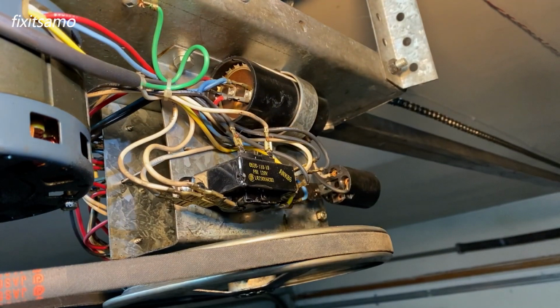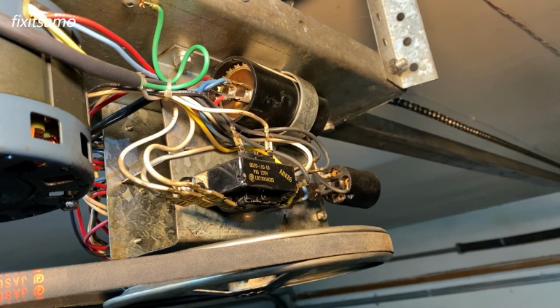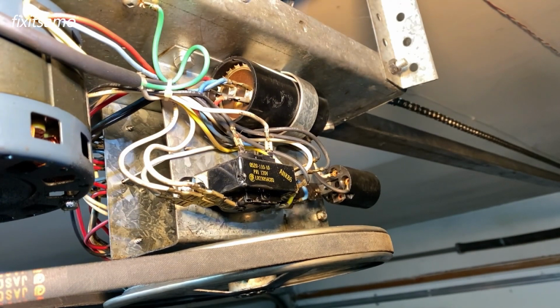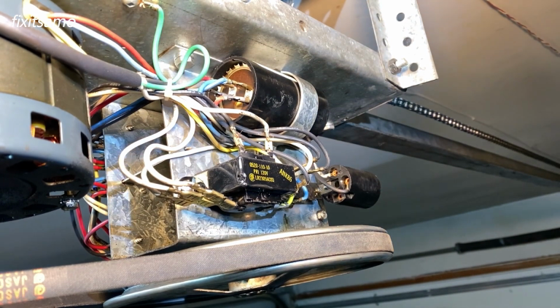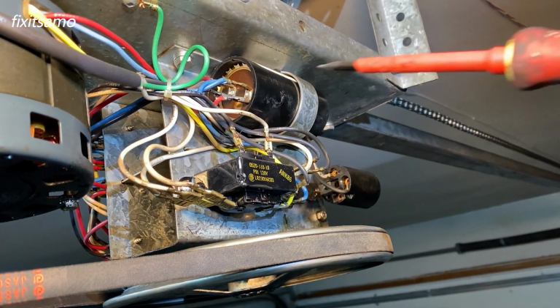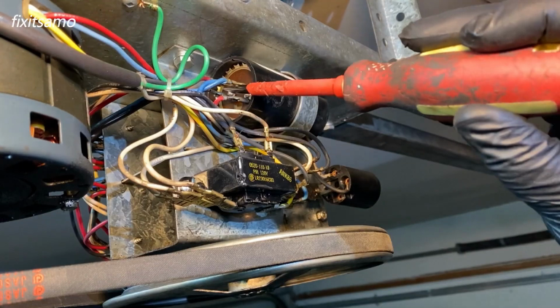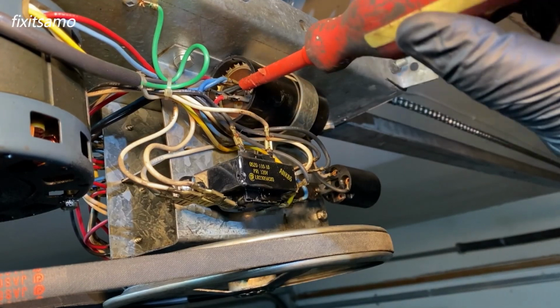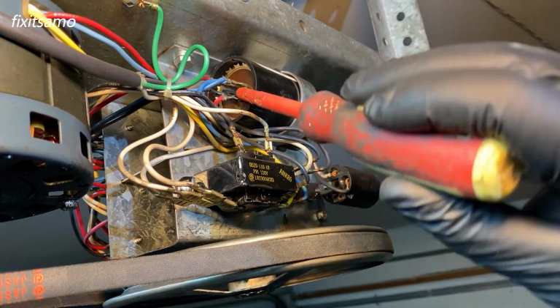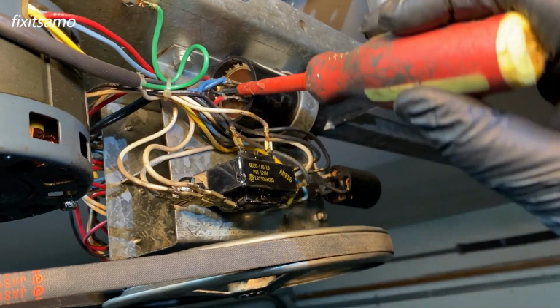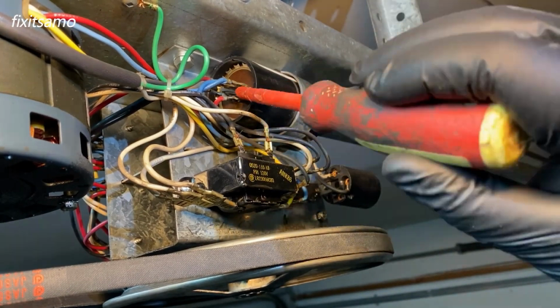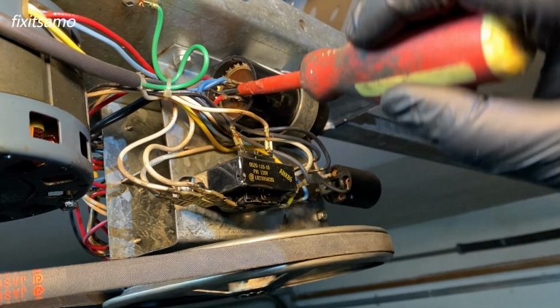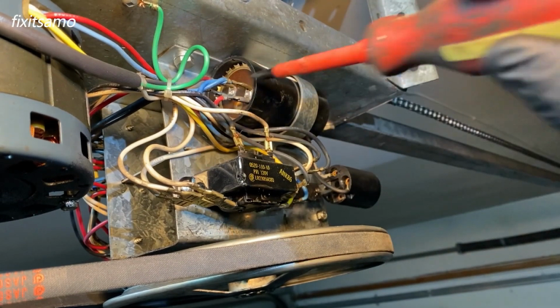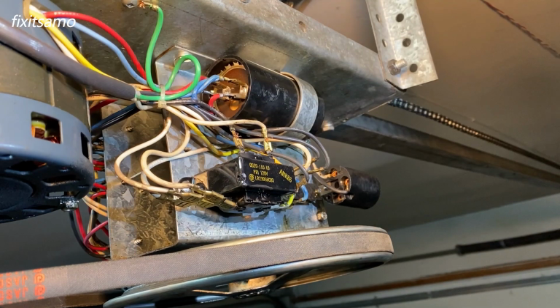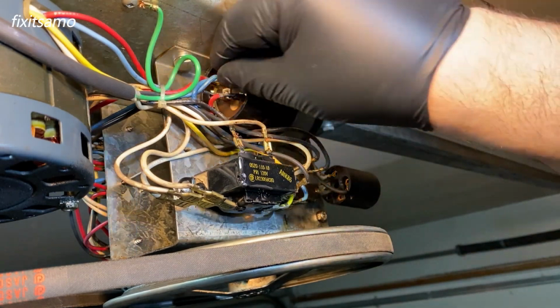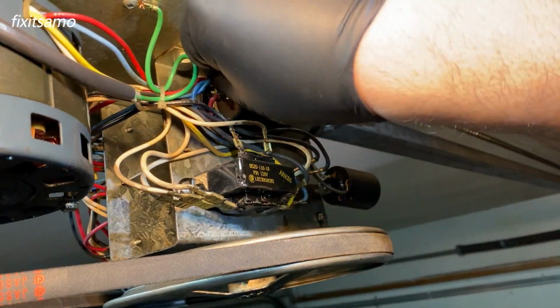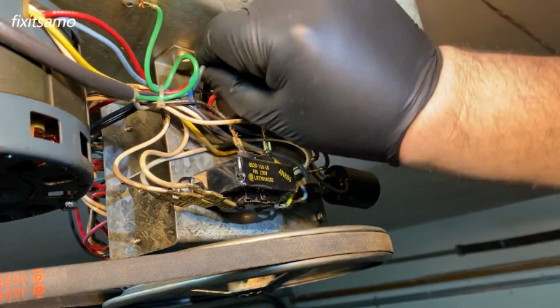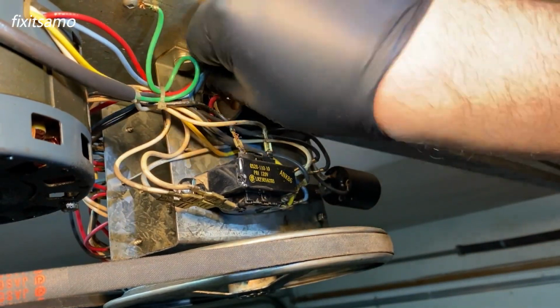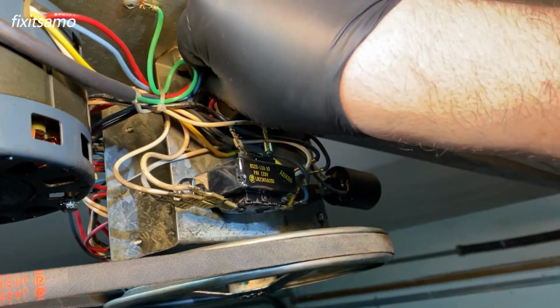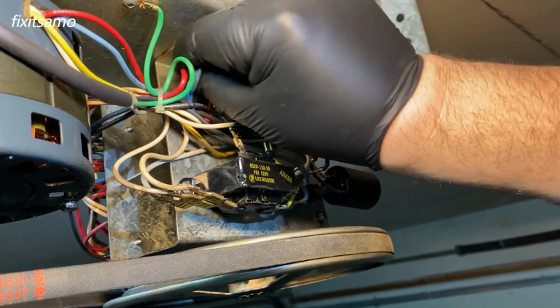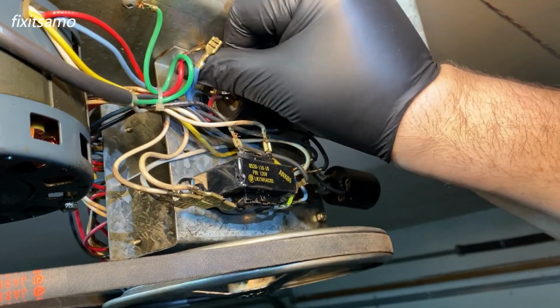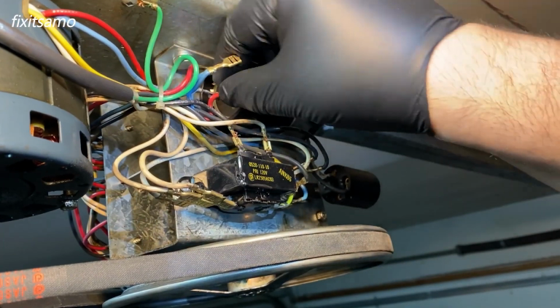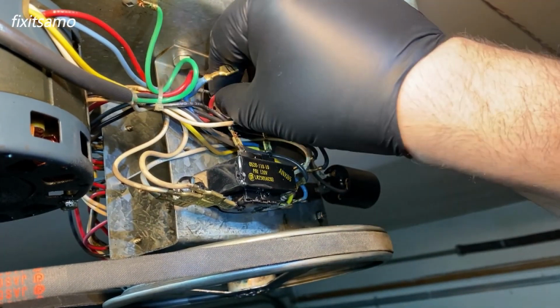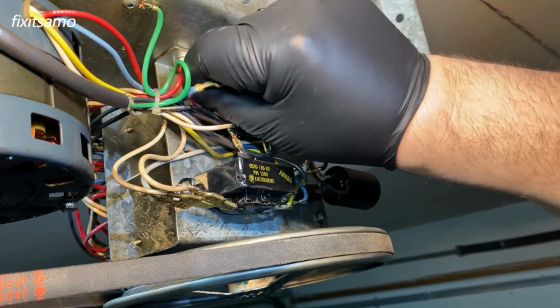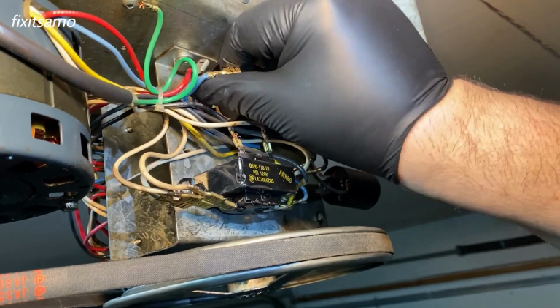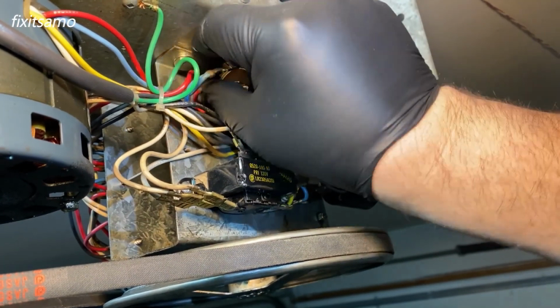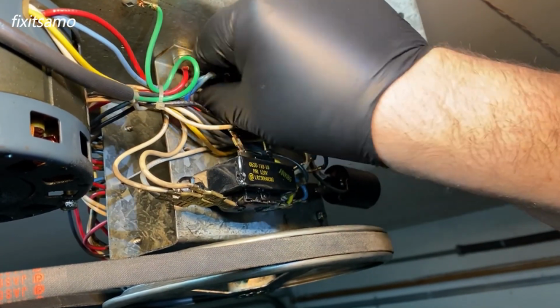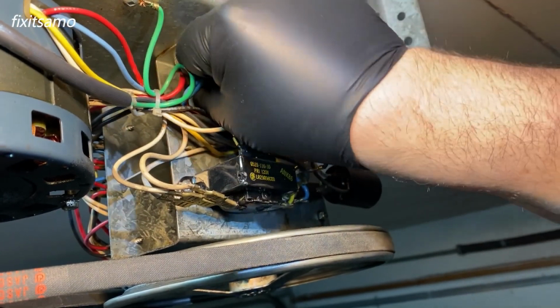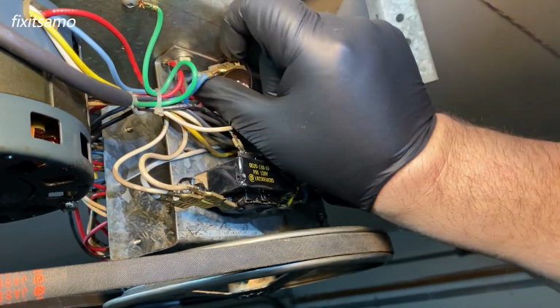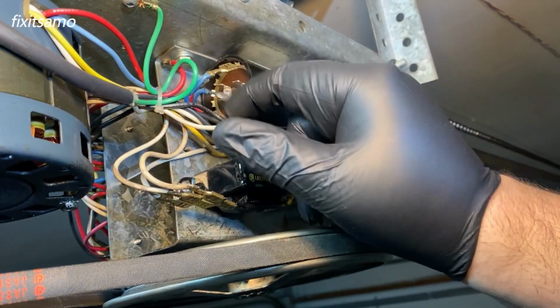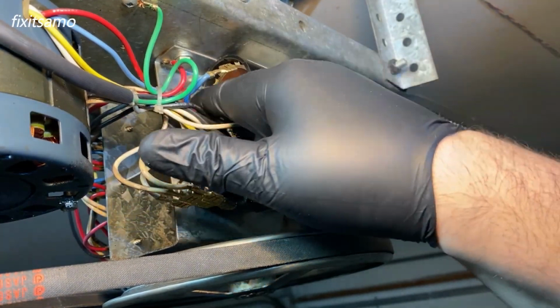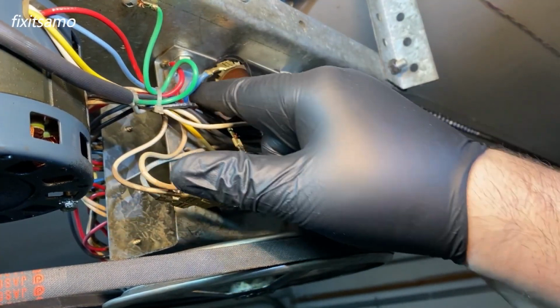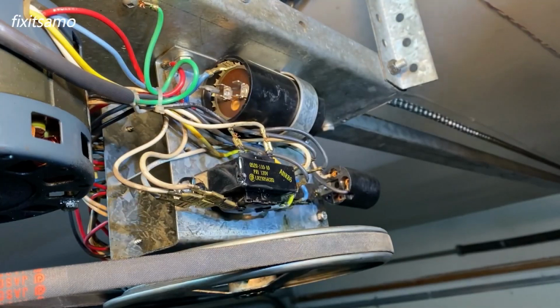After testing the micro switches and the relay, we concluded that the problem is coming from the capacitor. Now we're going to go ahead and discharge the capacitor. Make sure to remember the wiring.